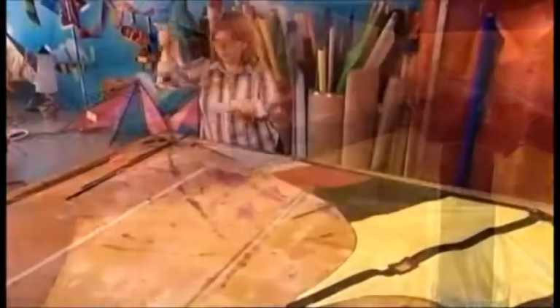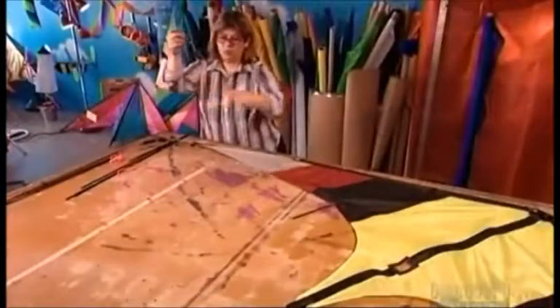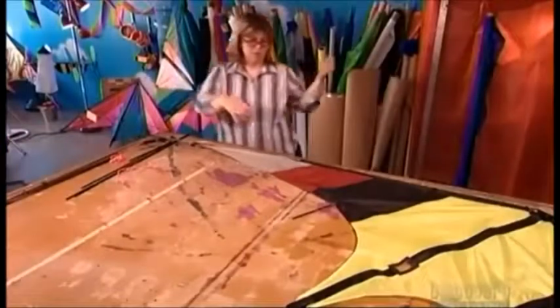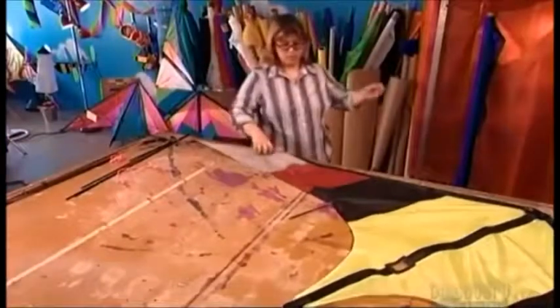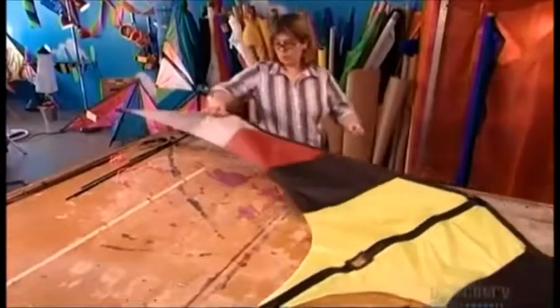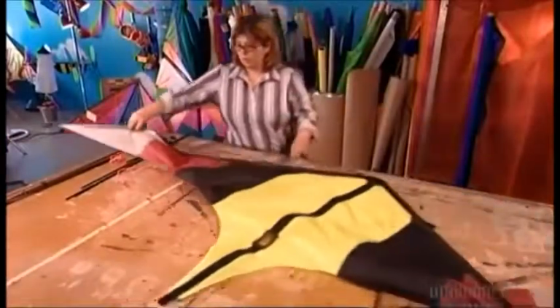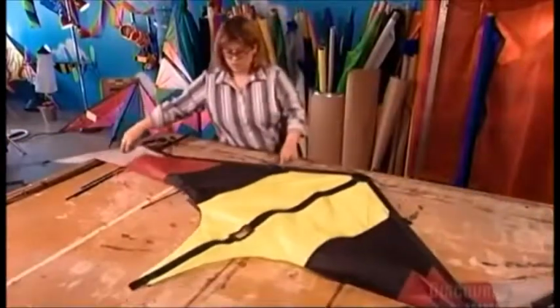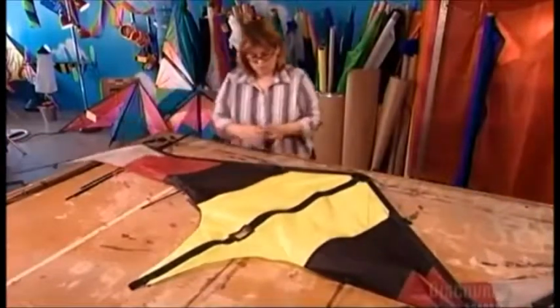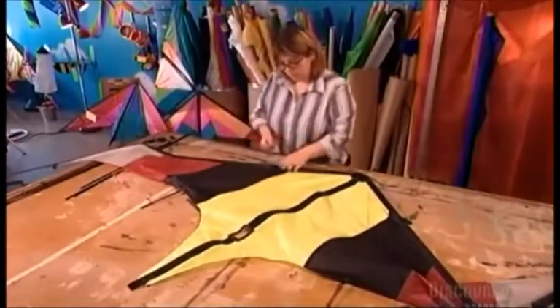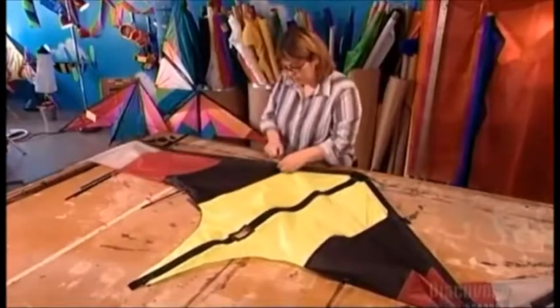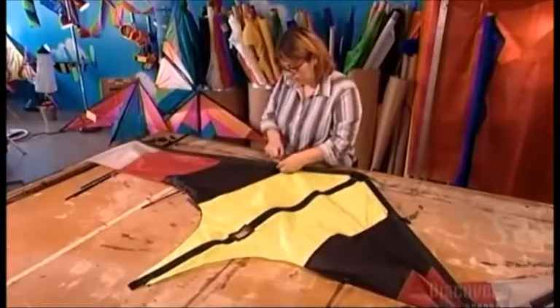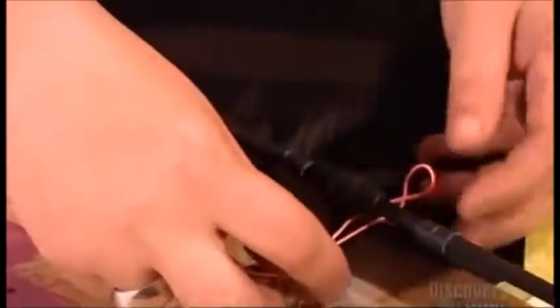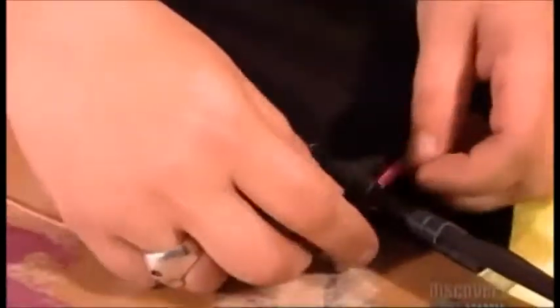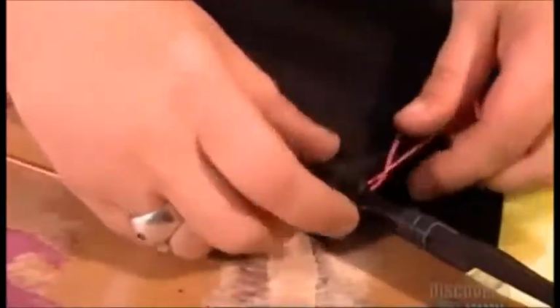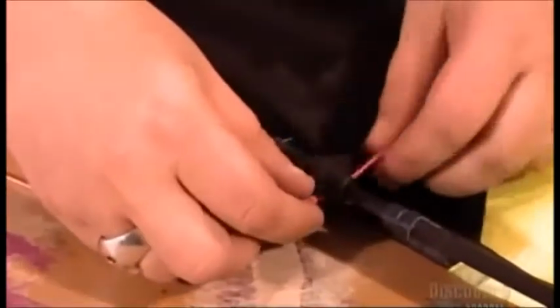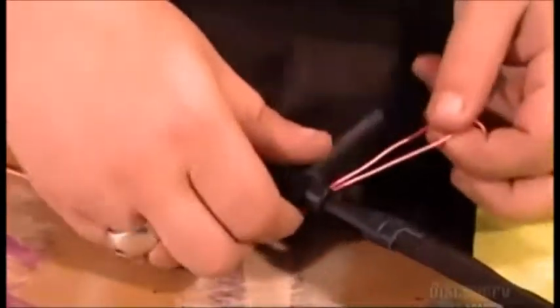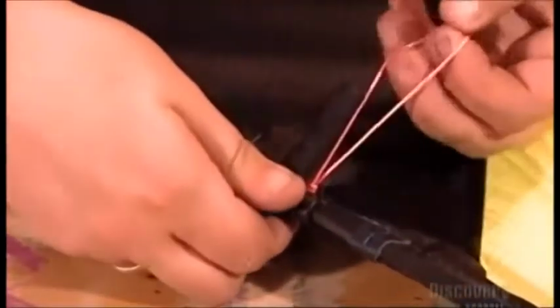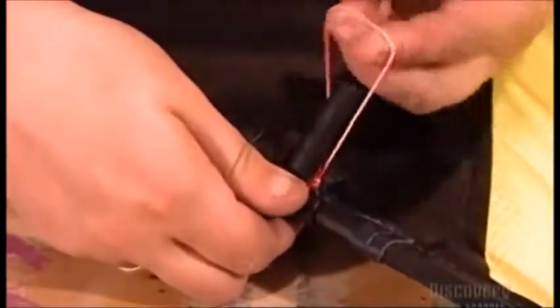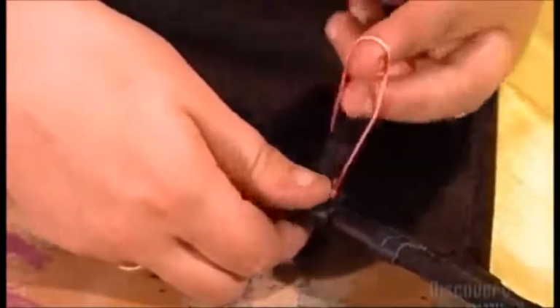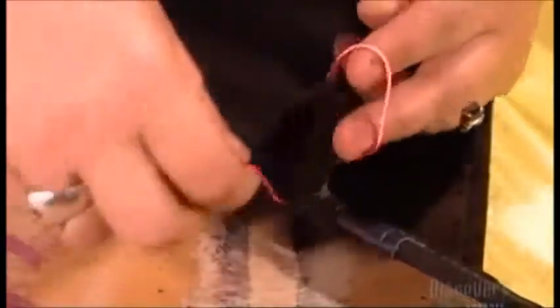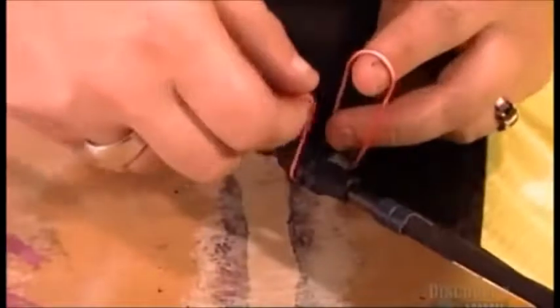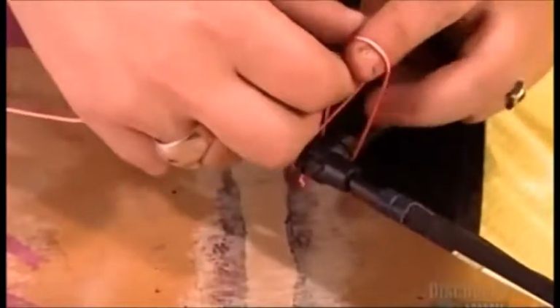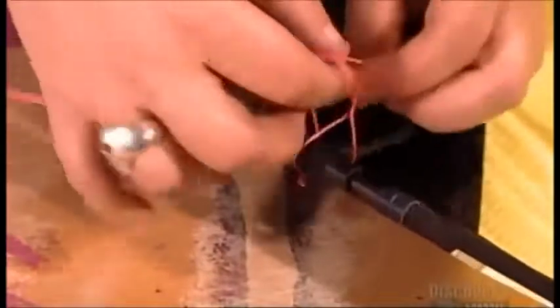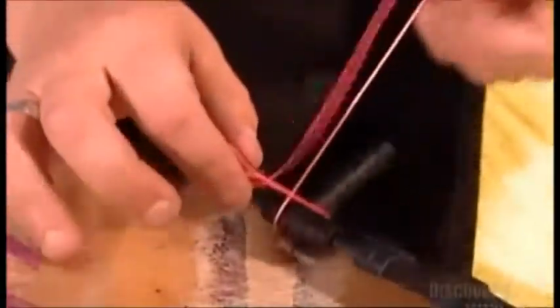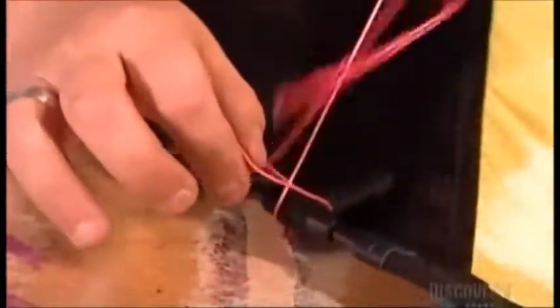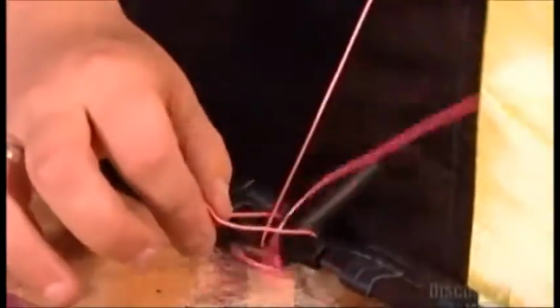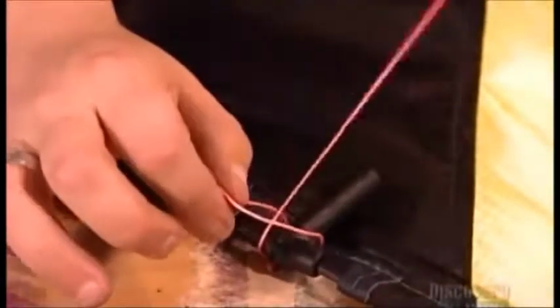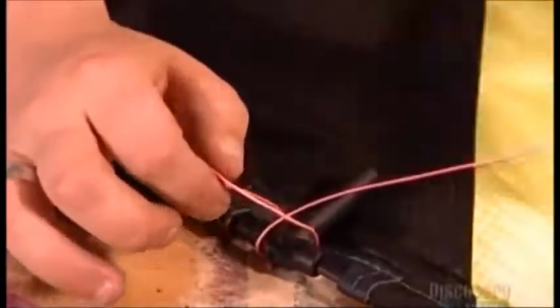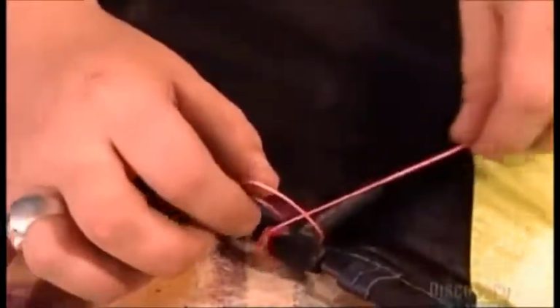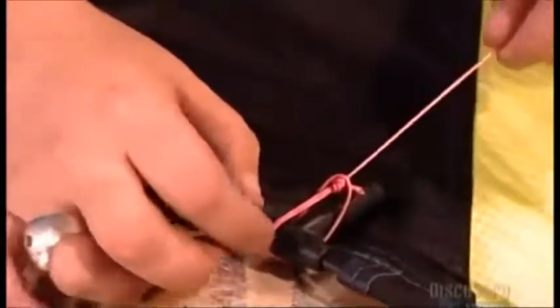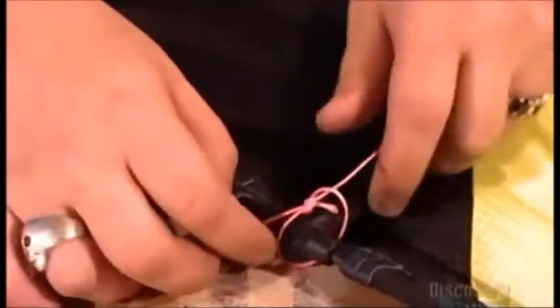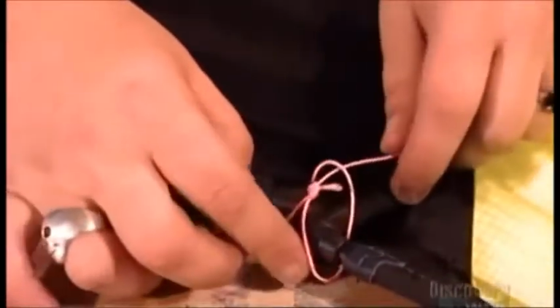Now the kite maker attaches a nylon cord called a bridle to the fitting that joins the rods on the wing's leading edge. The bridle is the kite's rudder, steering the kite to the left or right. The bridle comes off easily if you need to replace the rods.